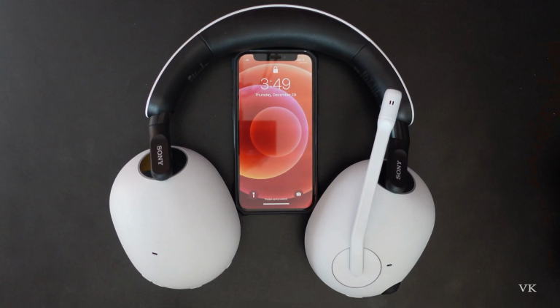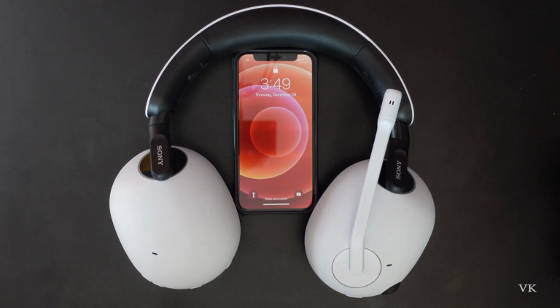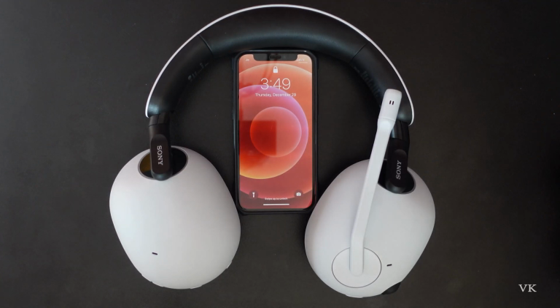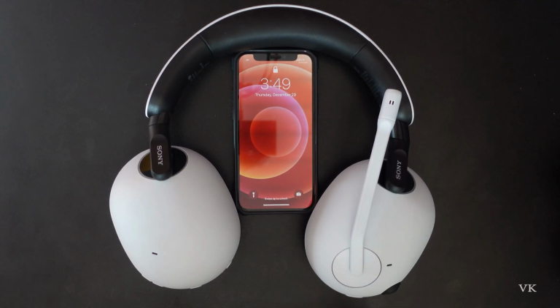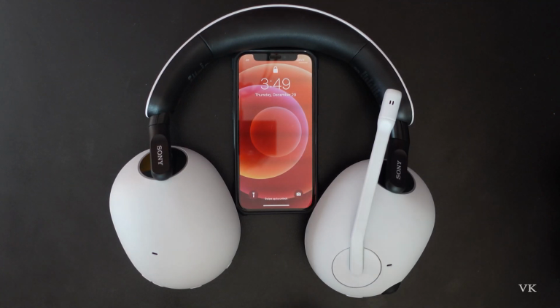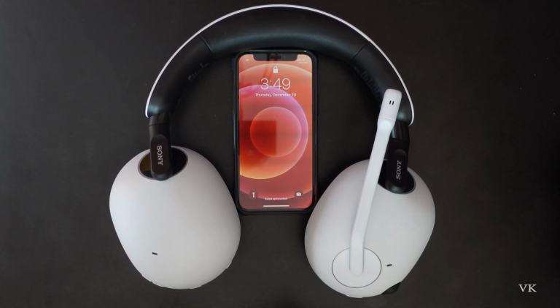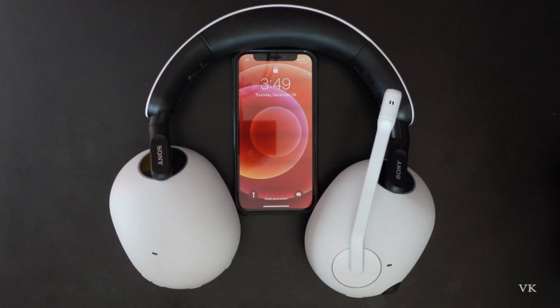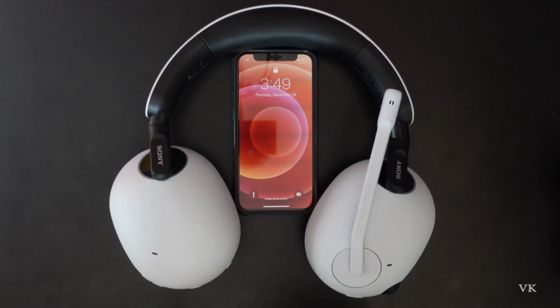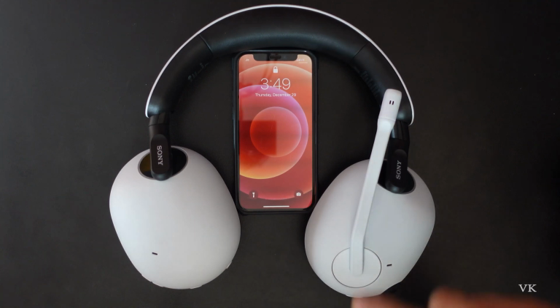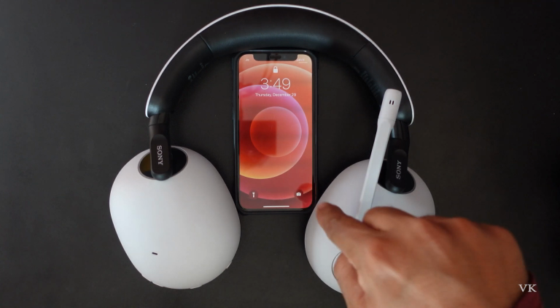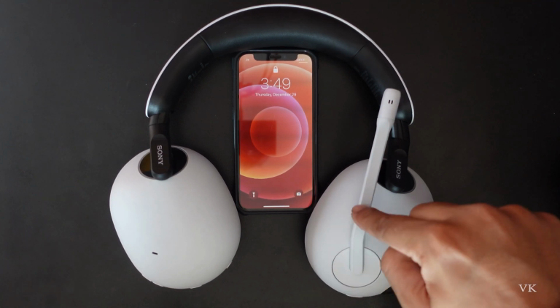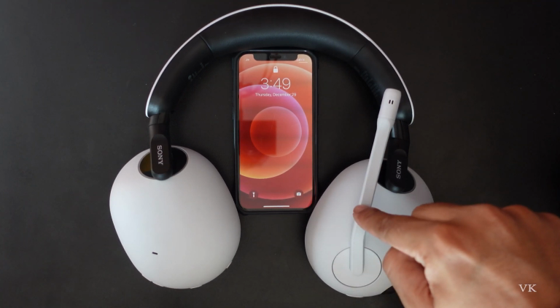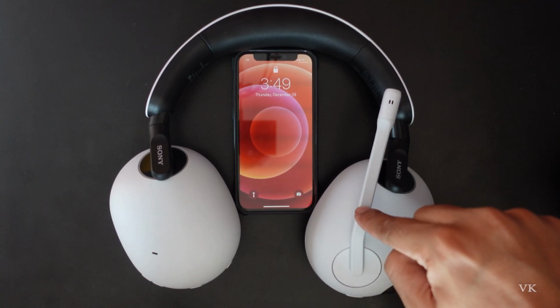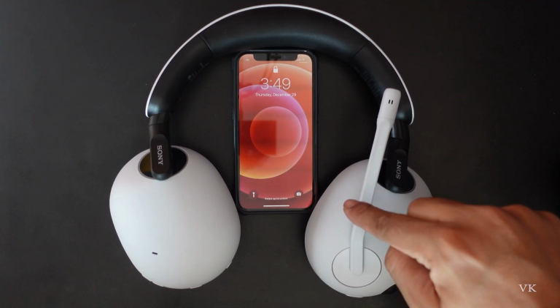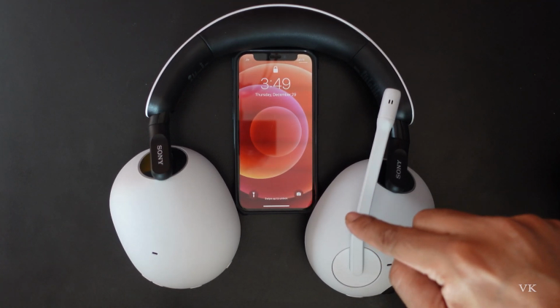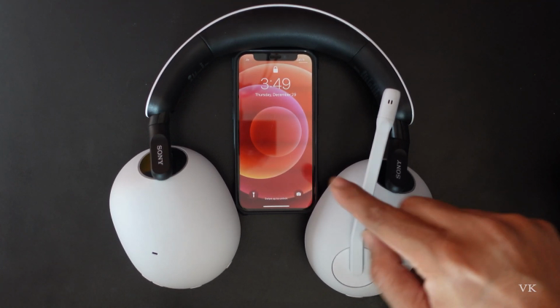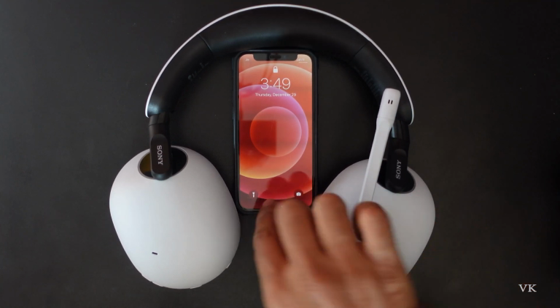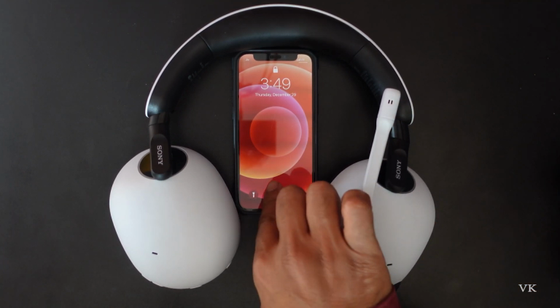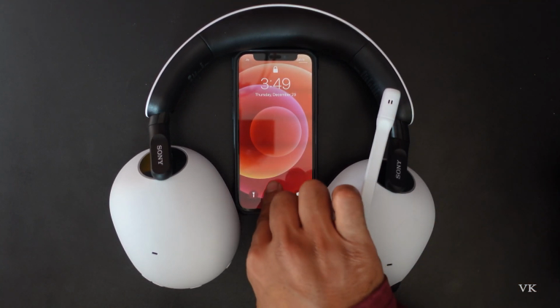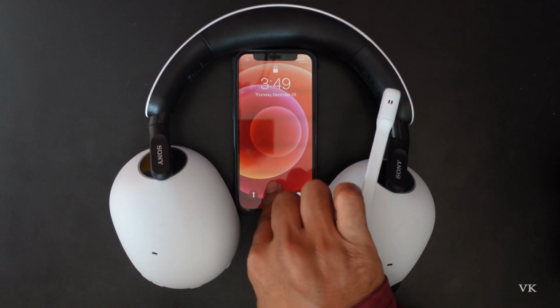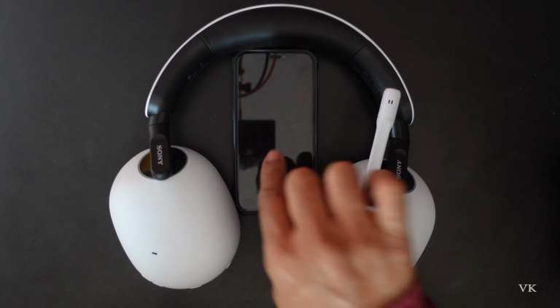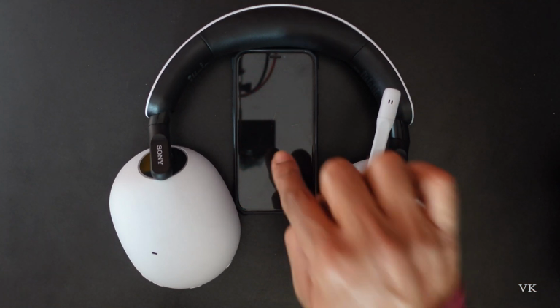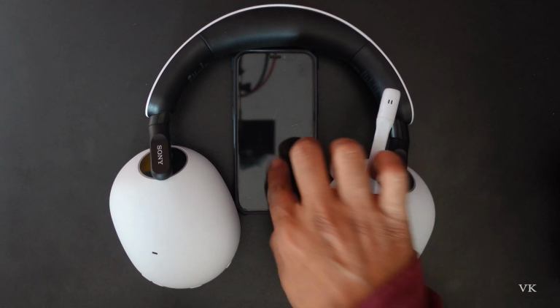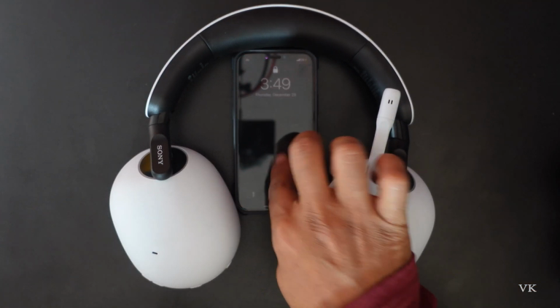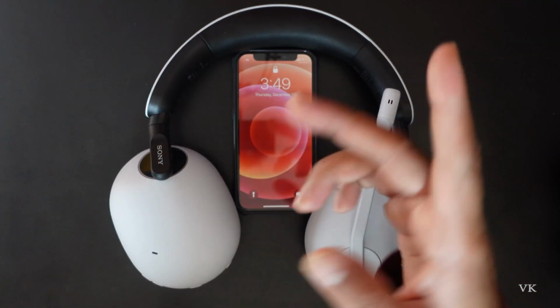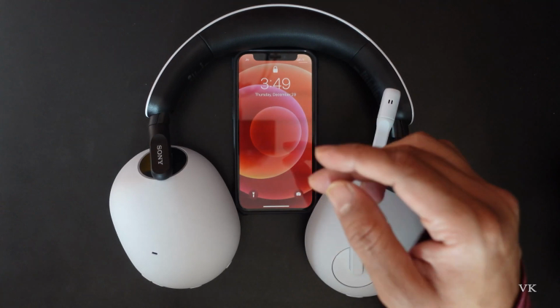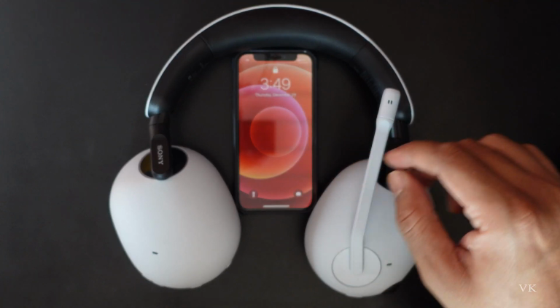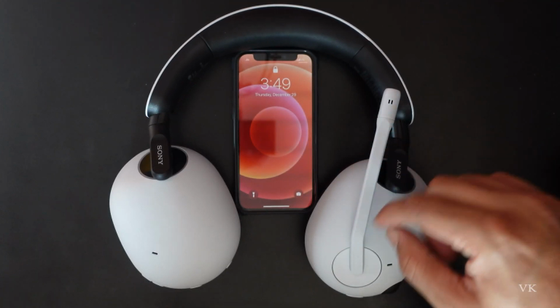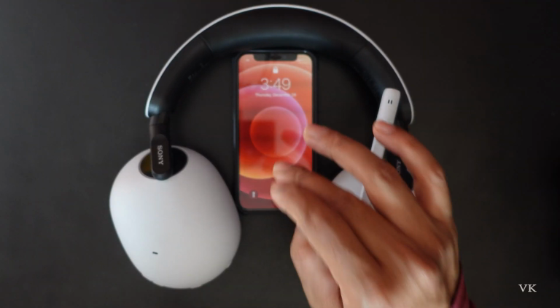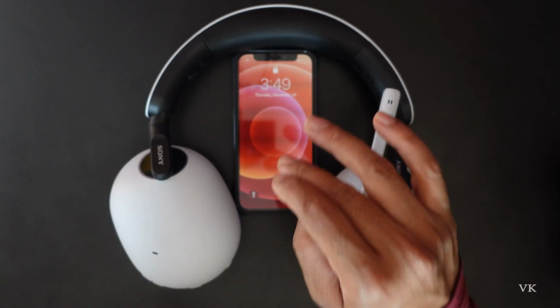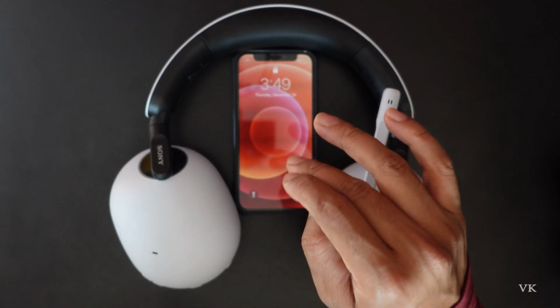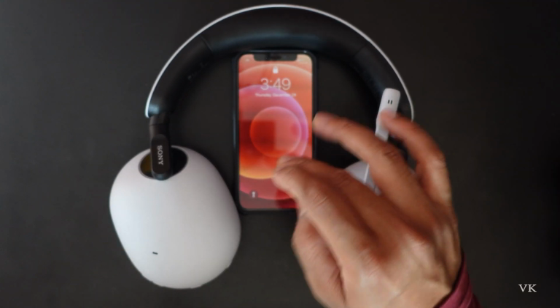Hello guys, in this video I am just going to explain how to connect your Sony Inzone H9 headset to your iPhone. We can connect via Bluetooth.